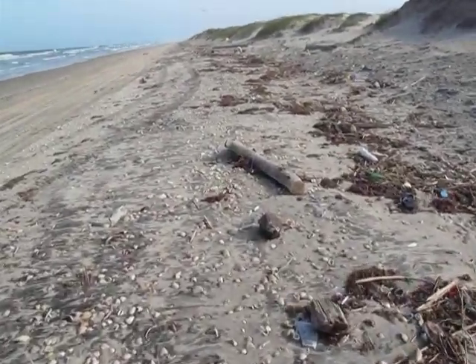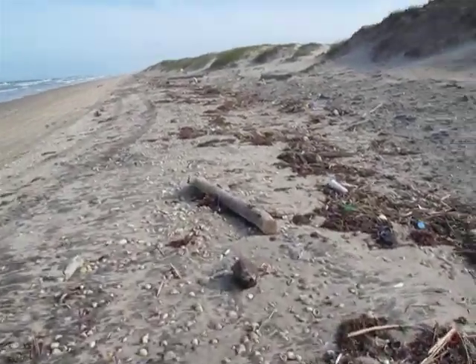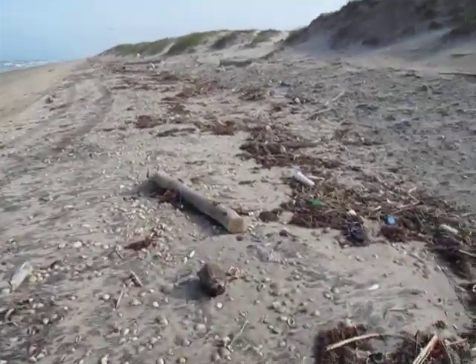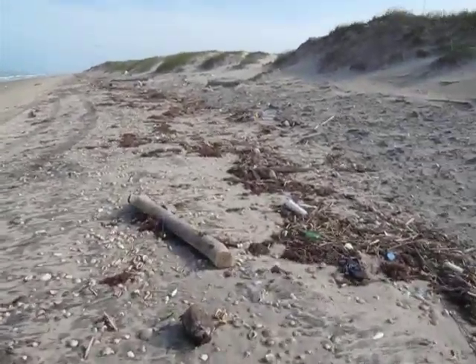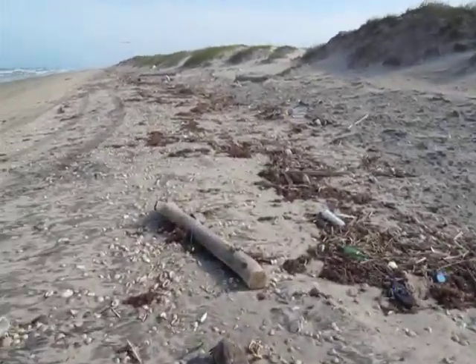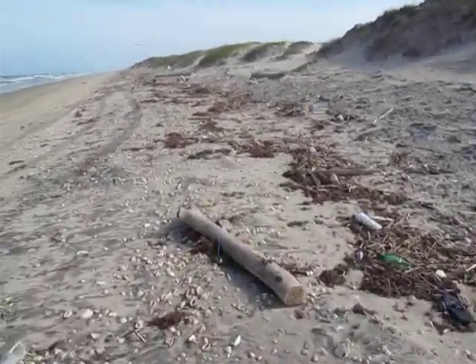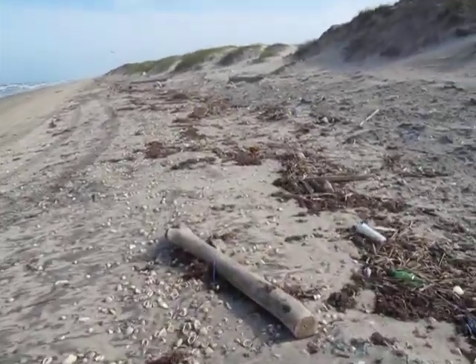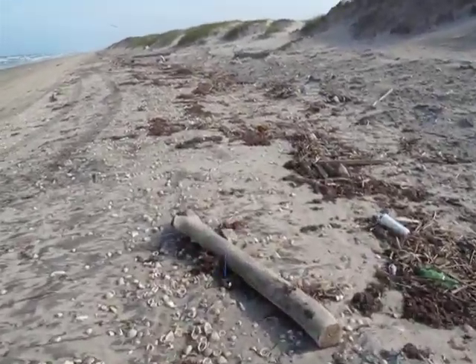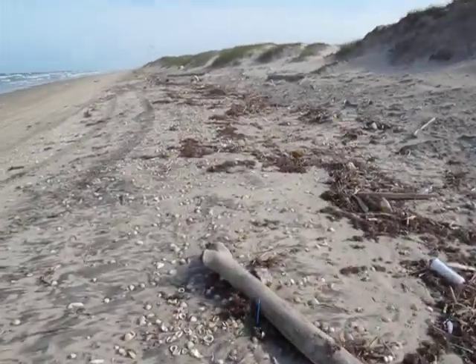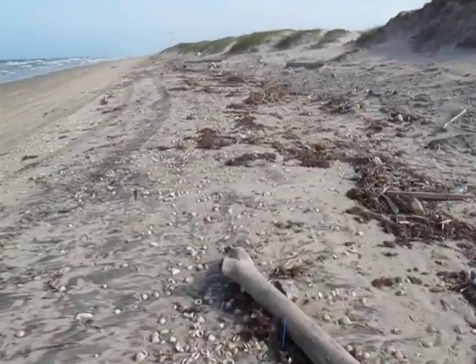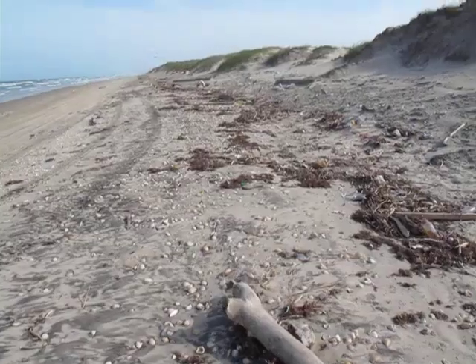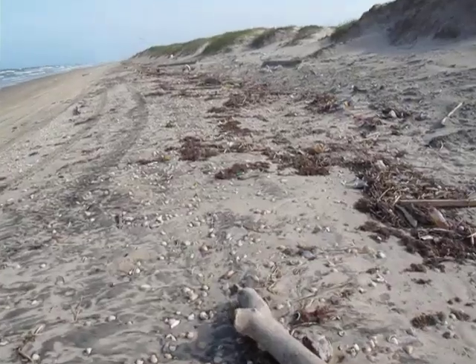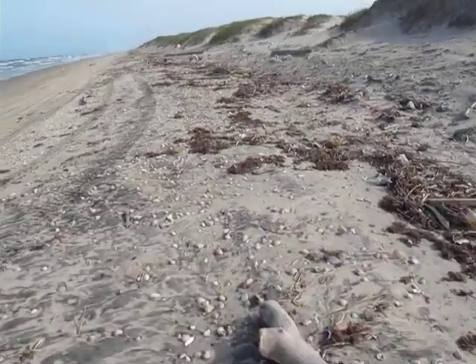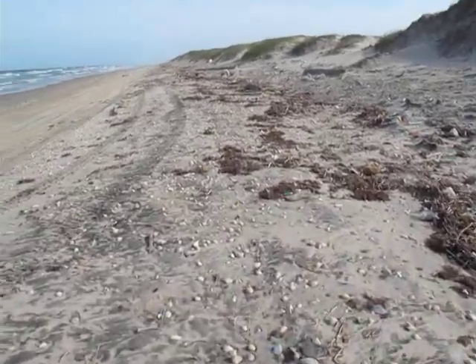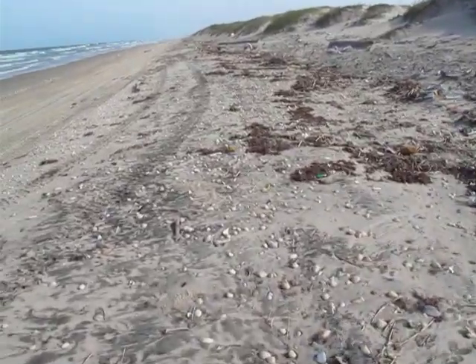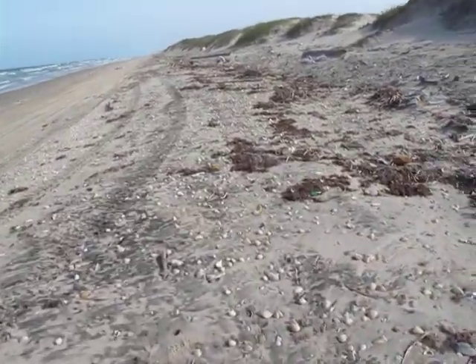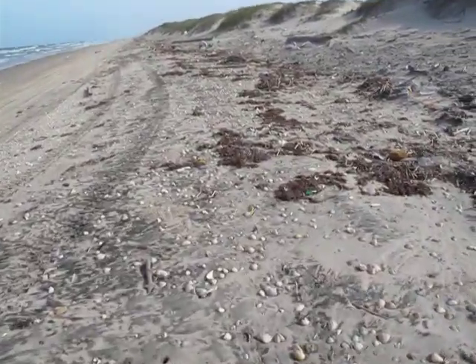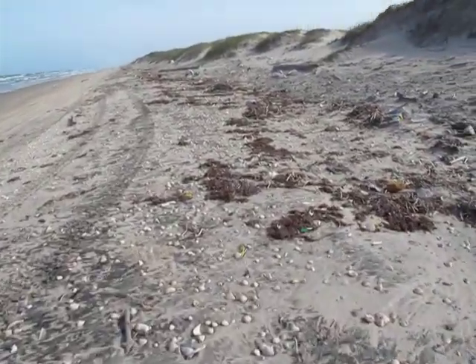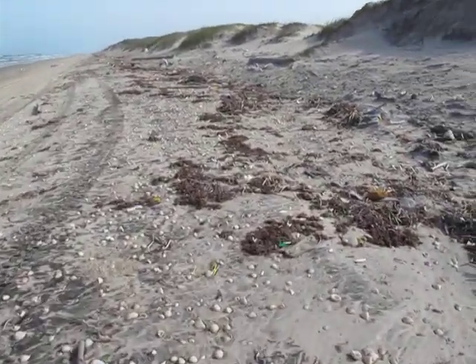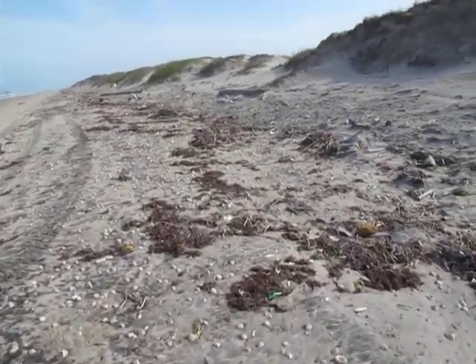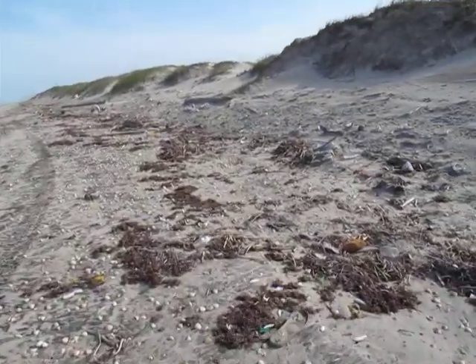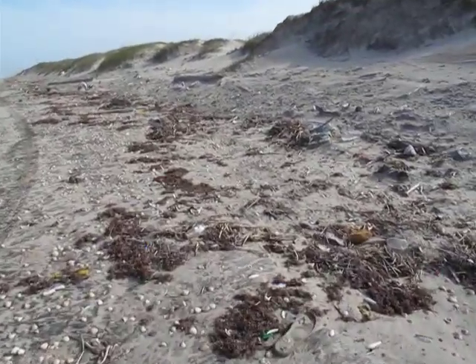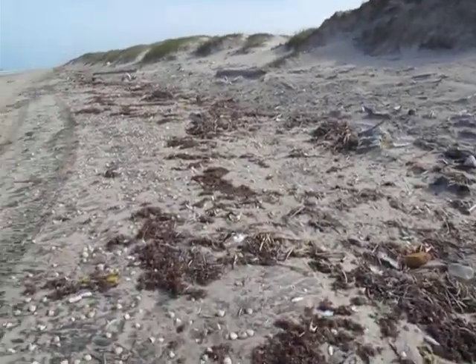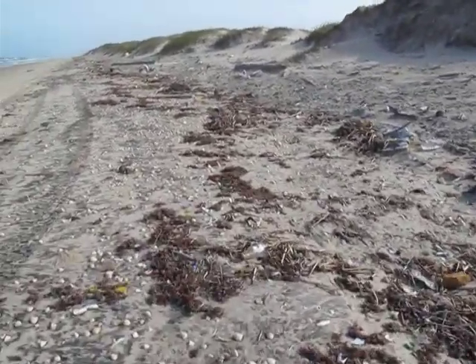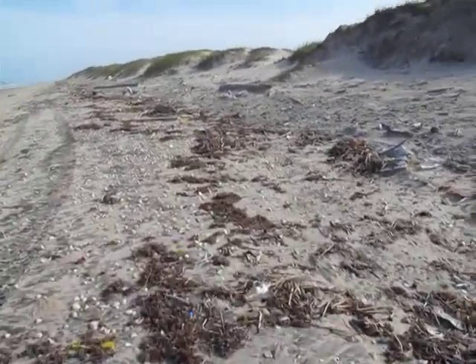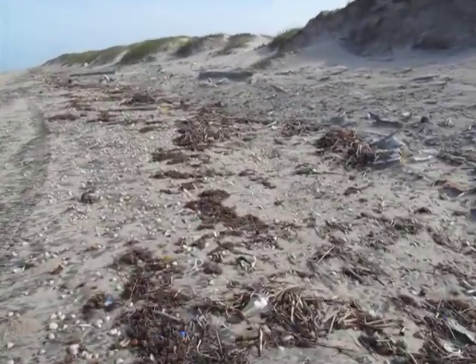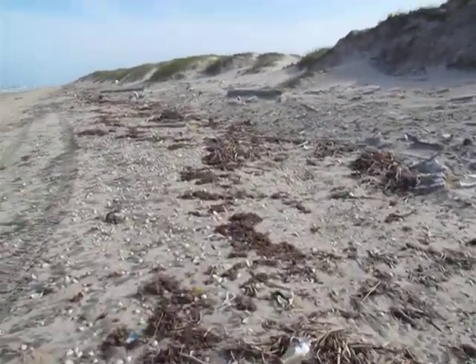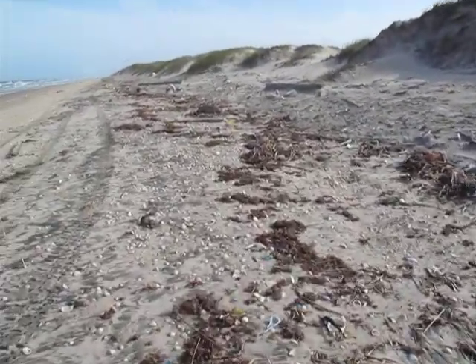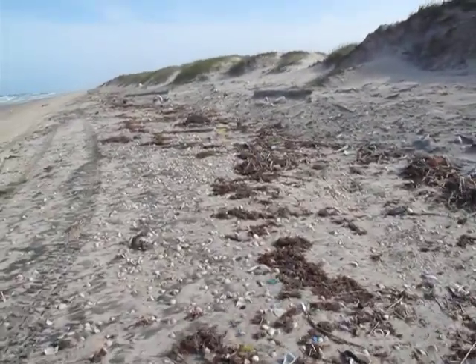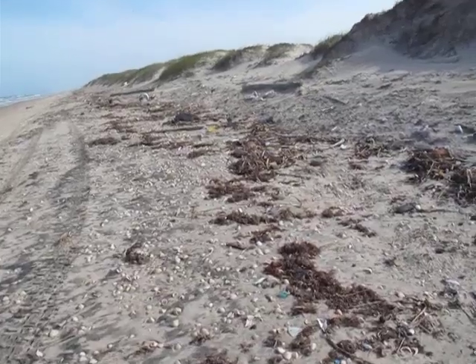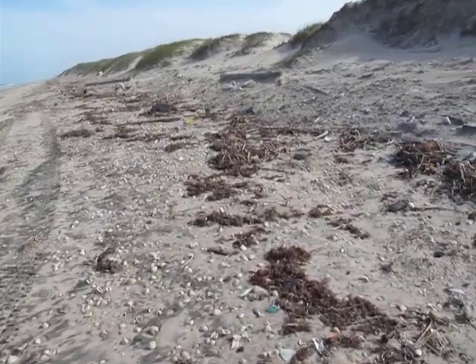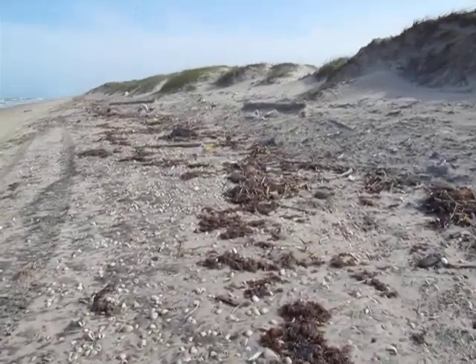We're starting a collection of fishing floats and we've got some good ones already.